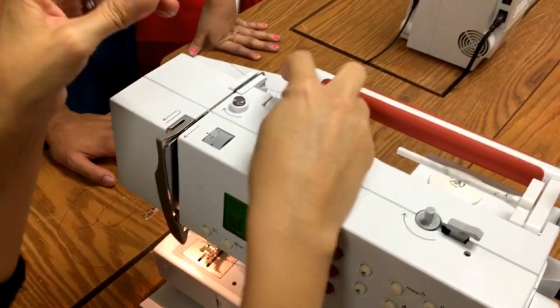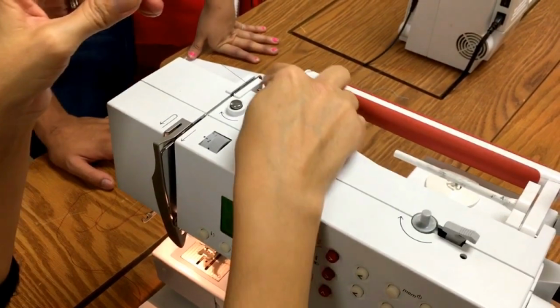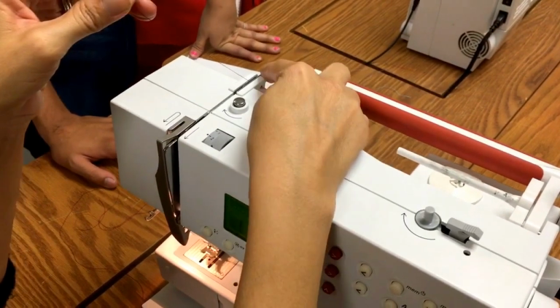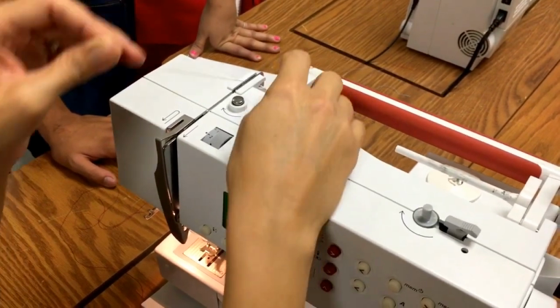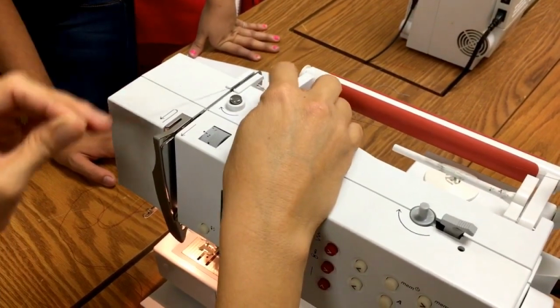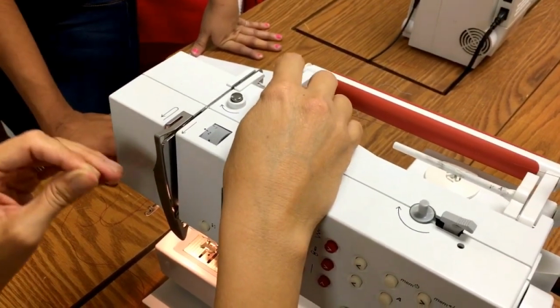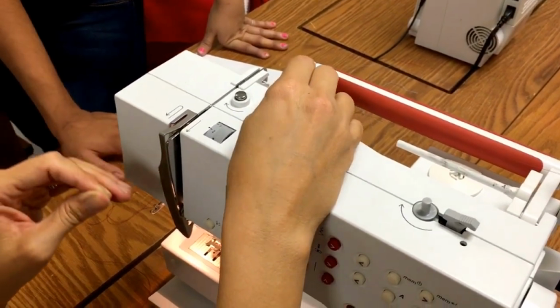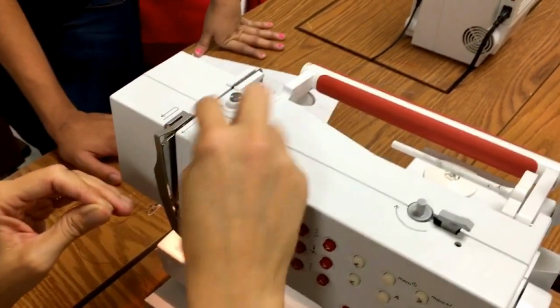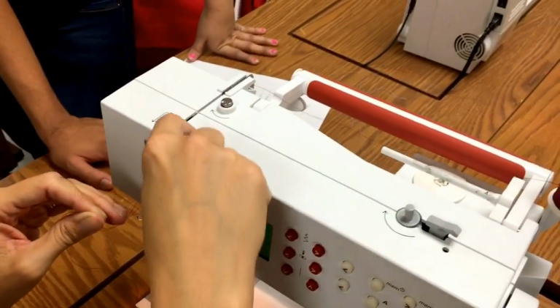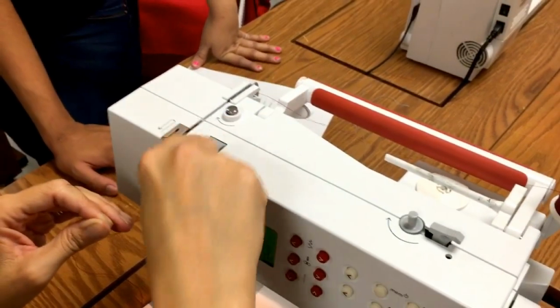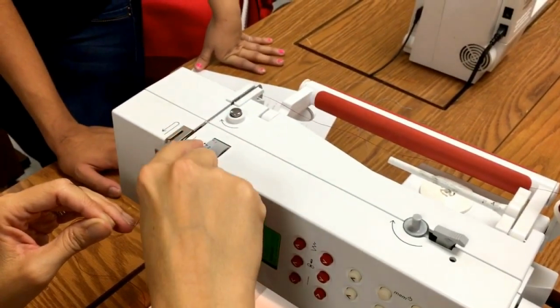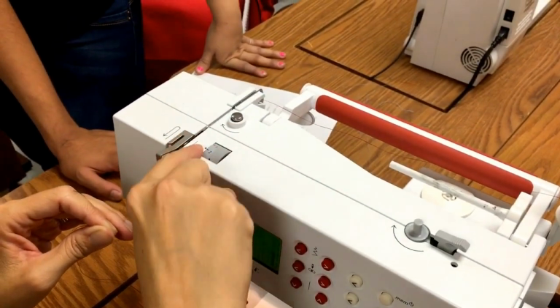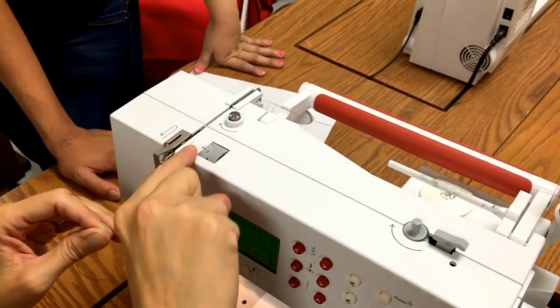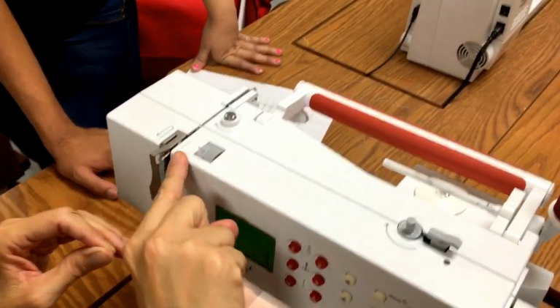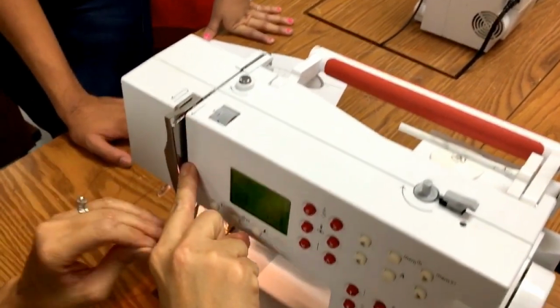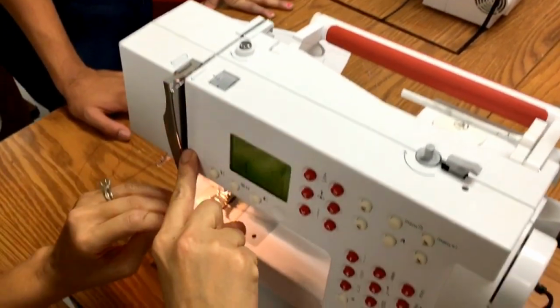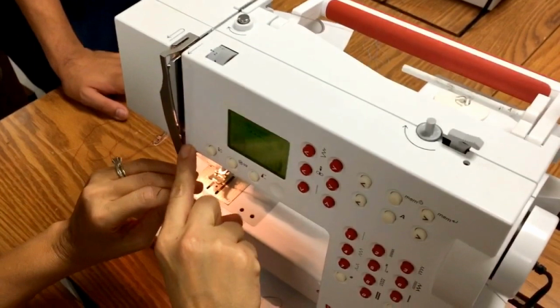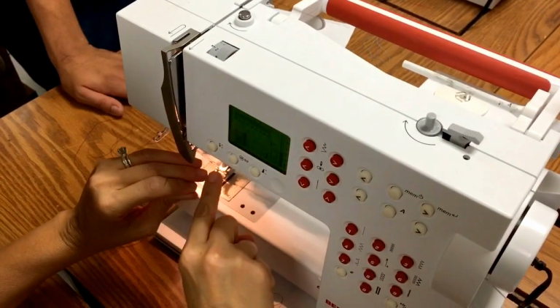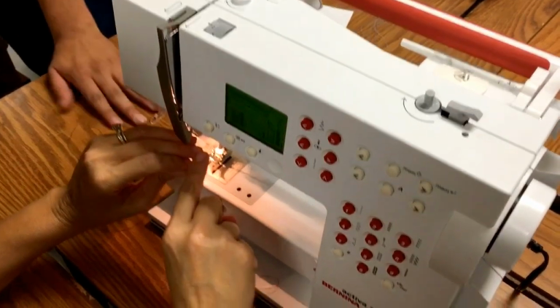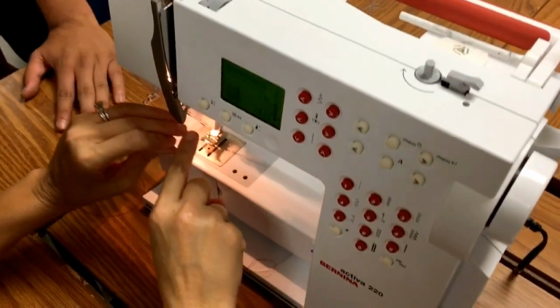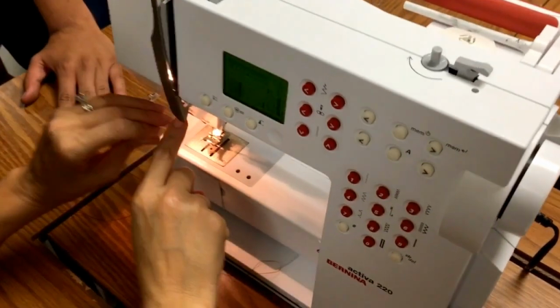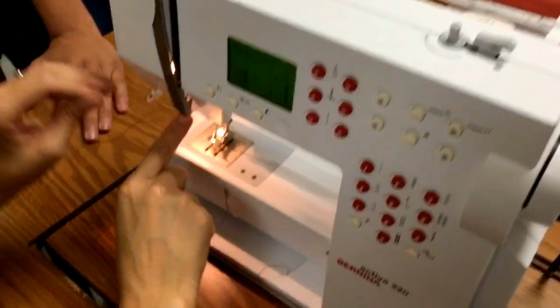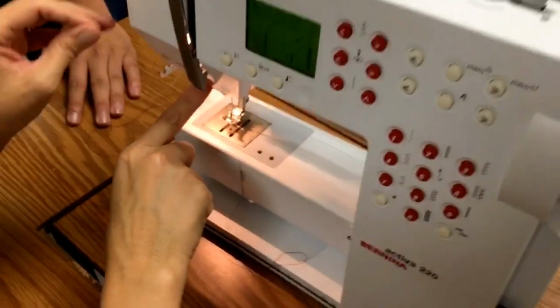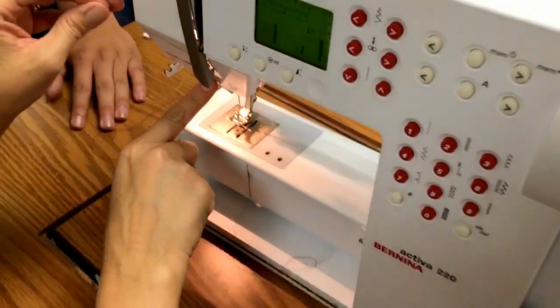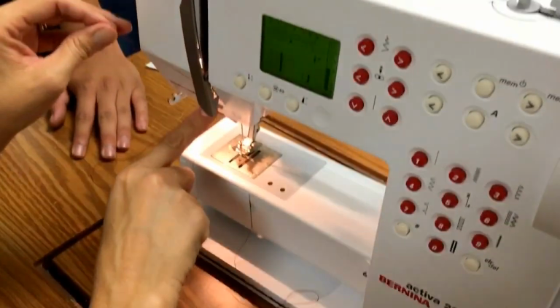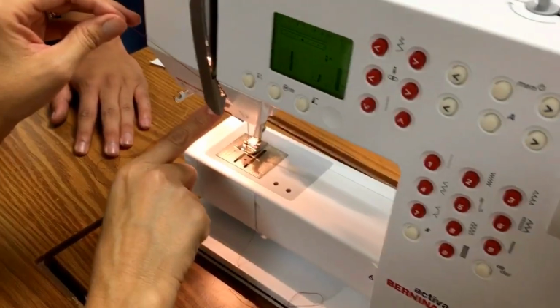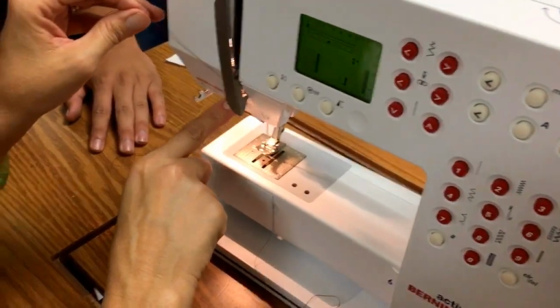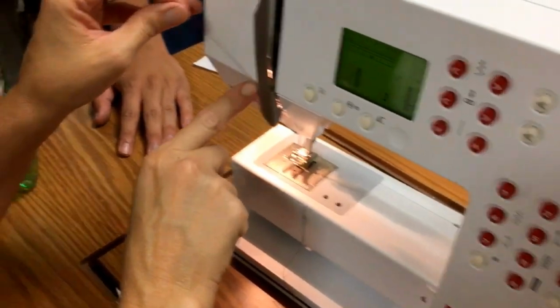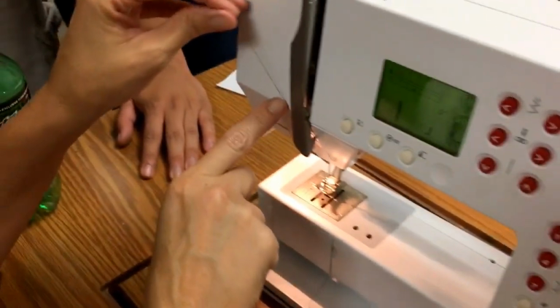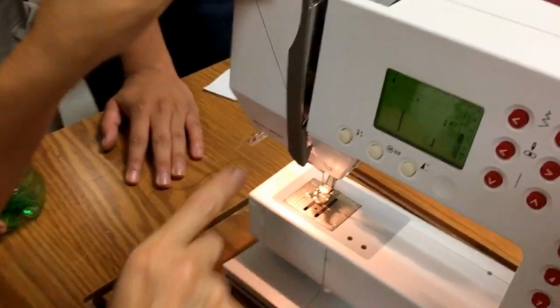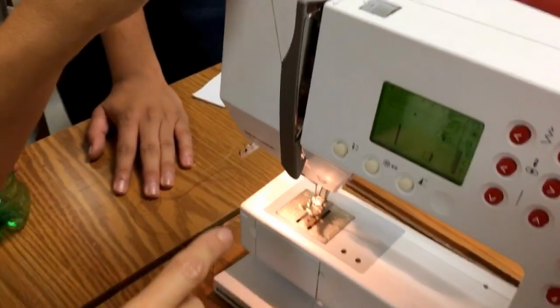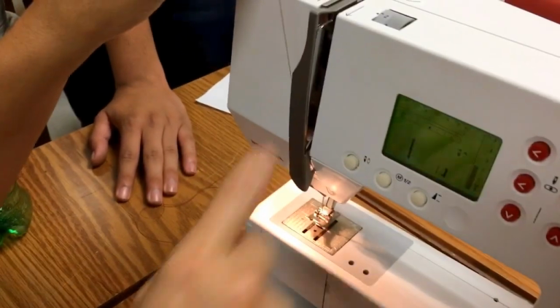You're going to come through this thread guide and then follow your arrows. You come down, and right here on this side, it shows there's an arrow coming back up.